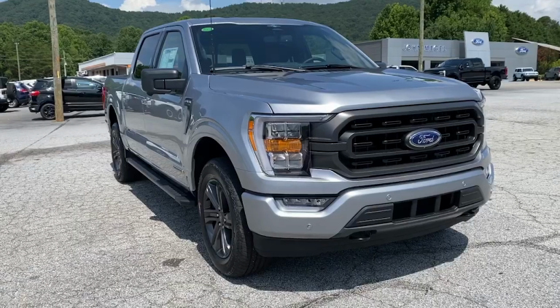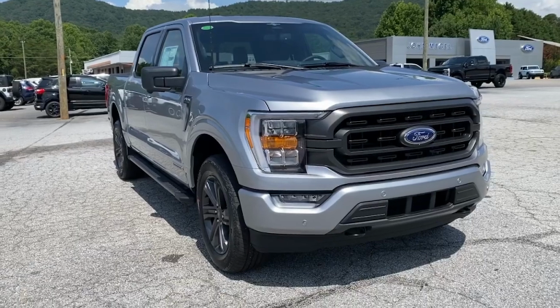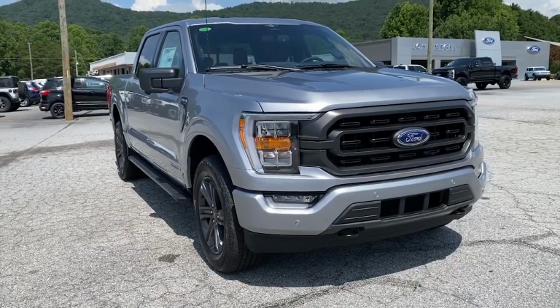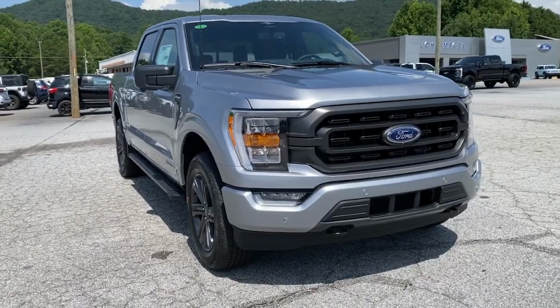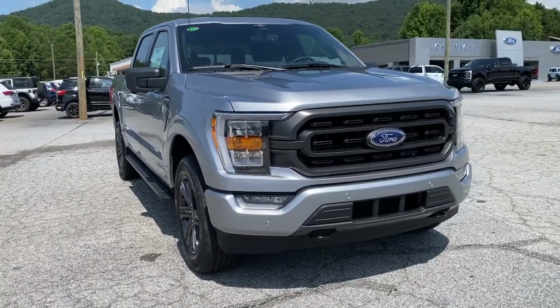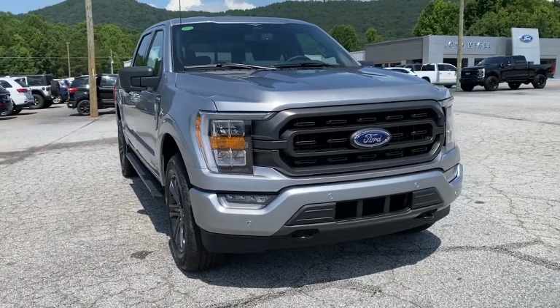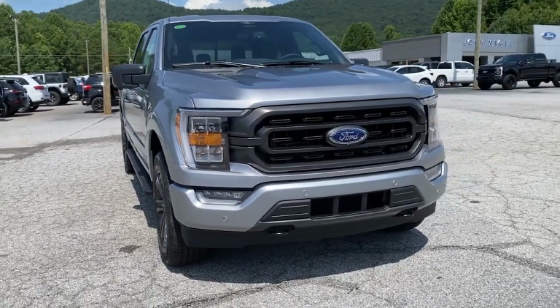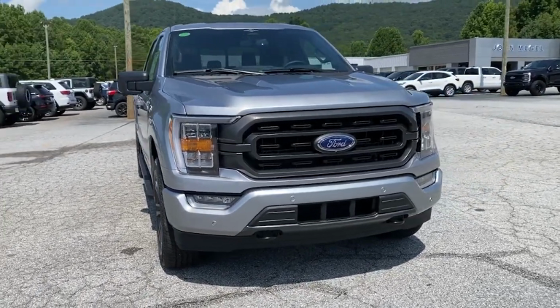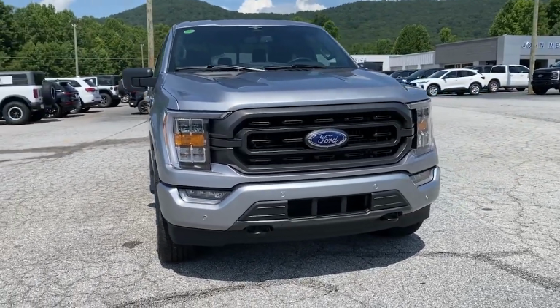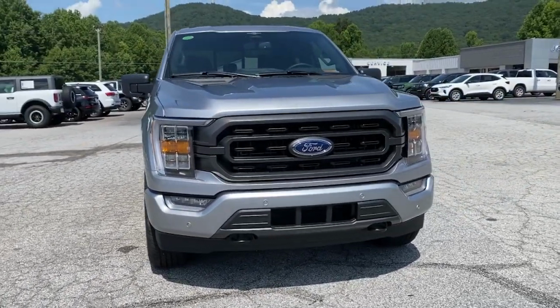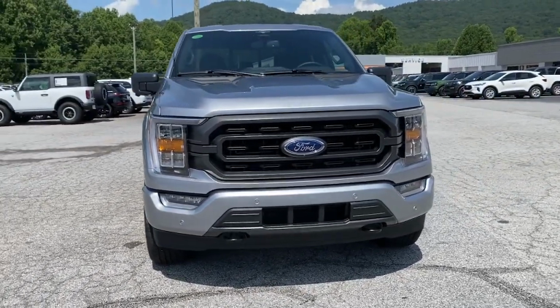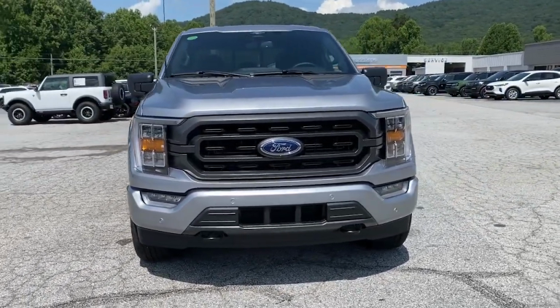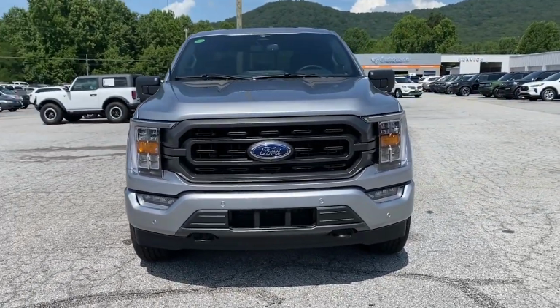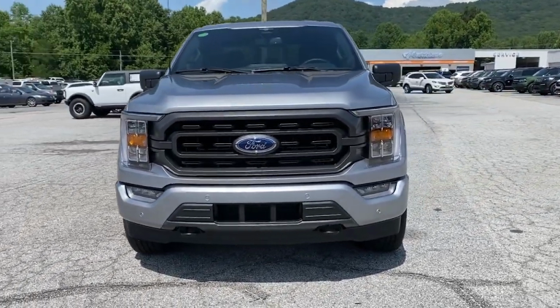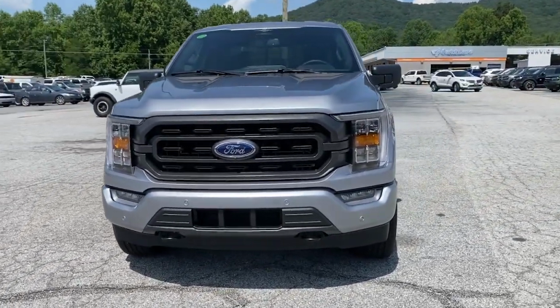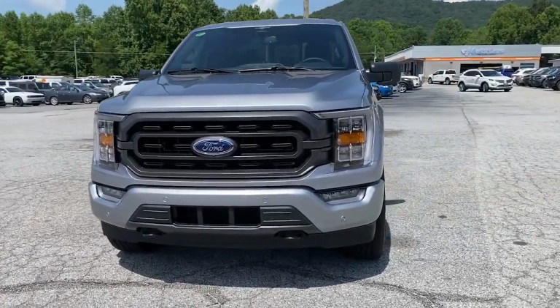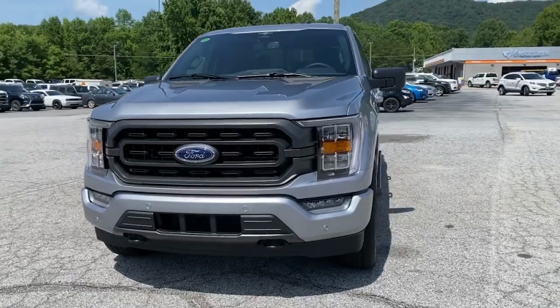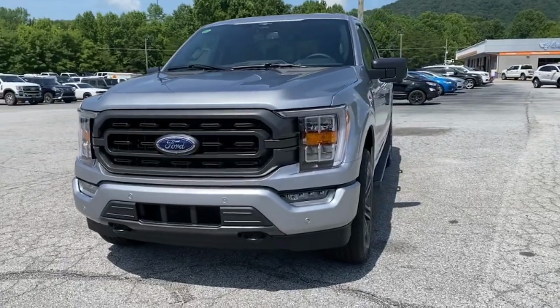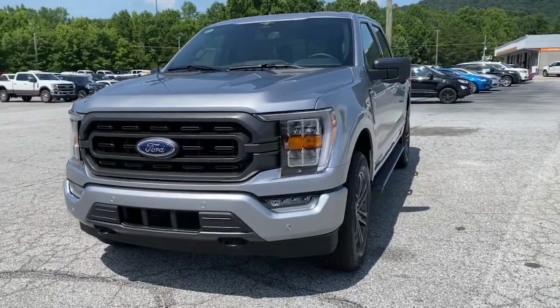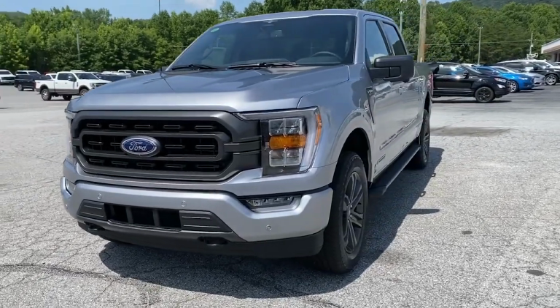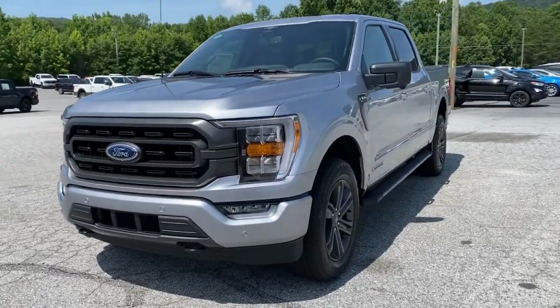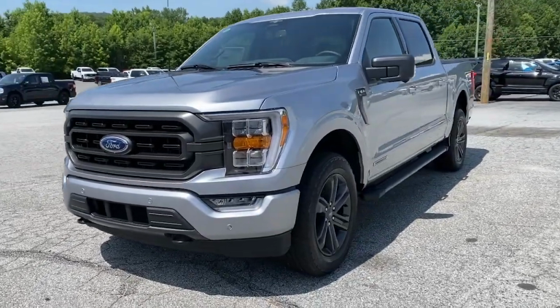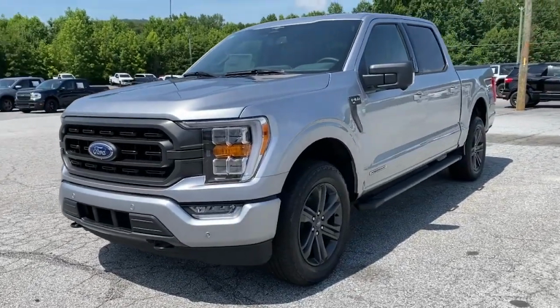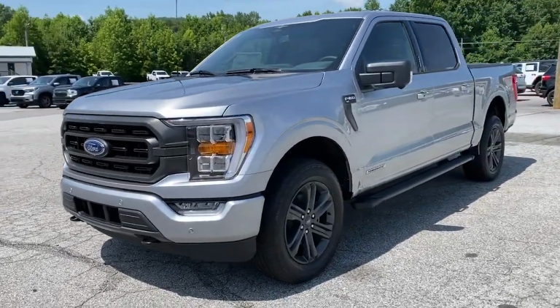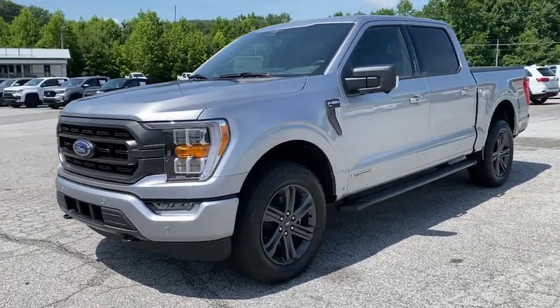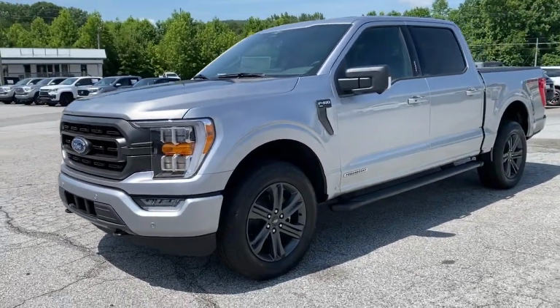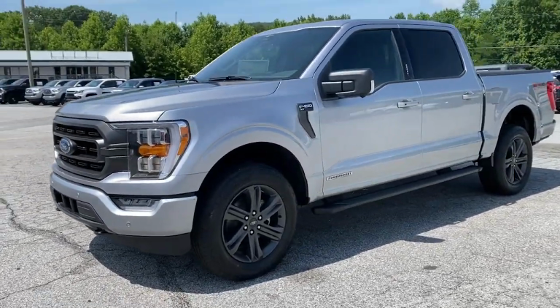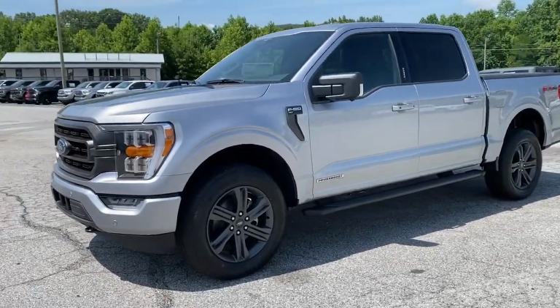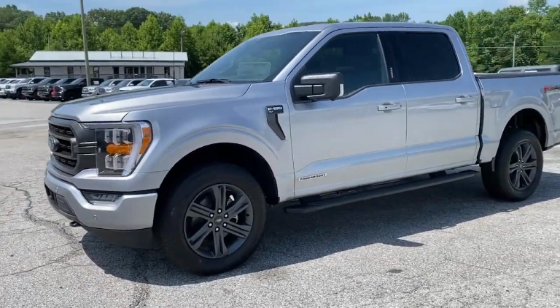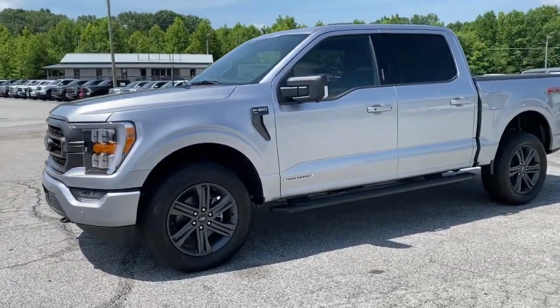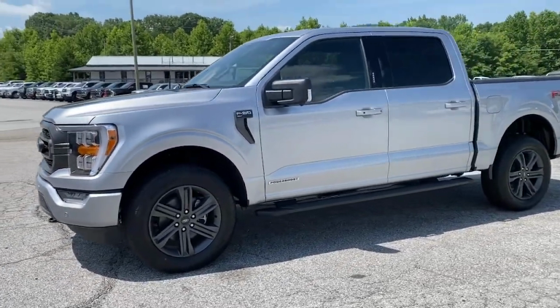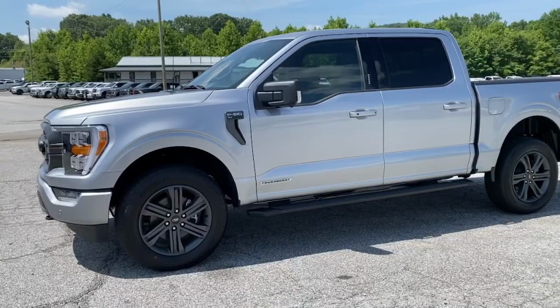Get a feel for the 2023 Ford F-150. This rugged F-150 is ready for work, off-roading, or a little R&R.